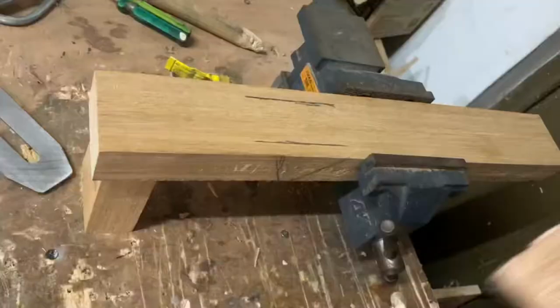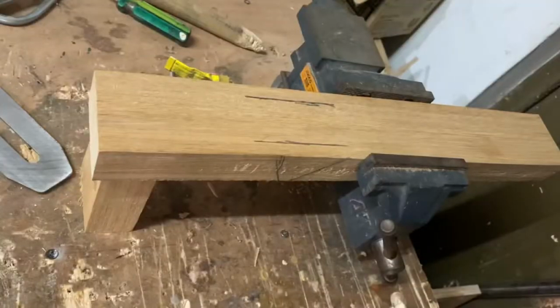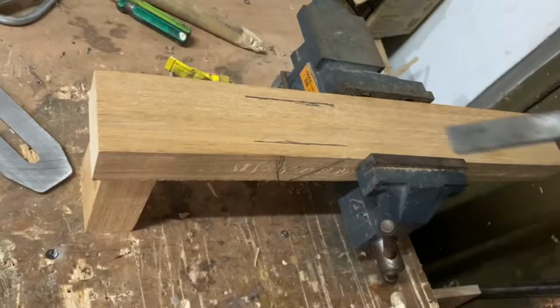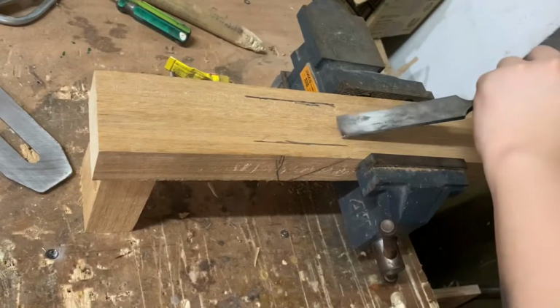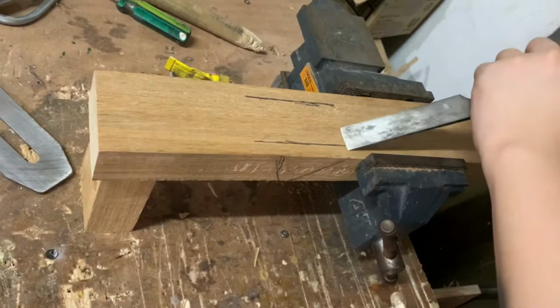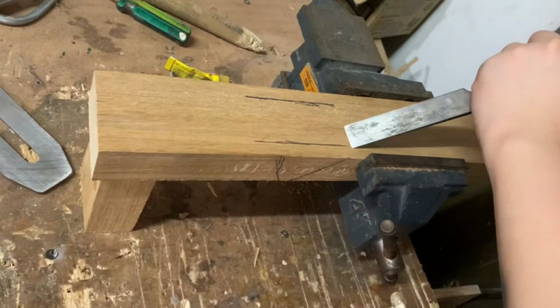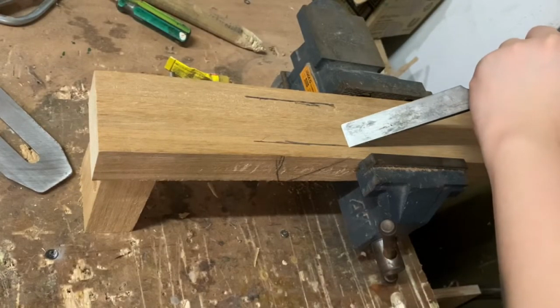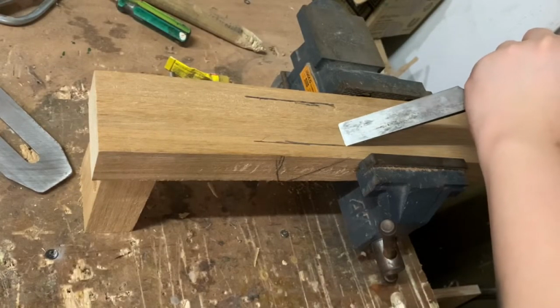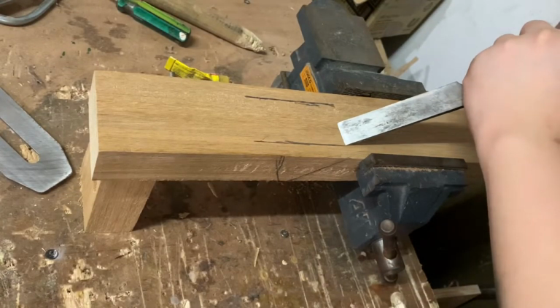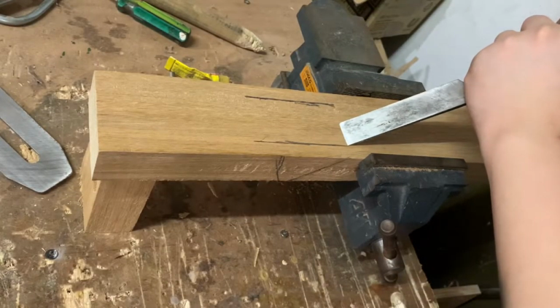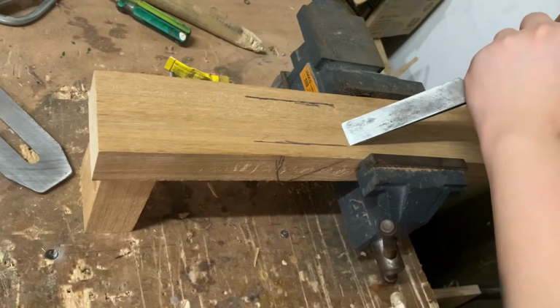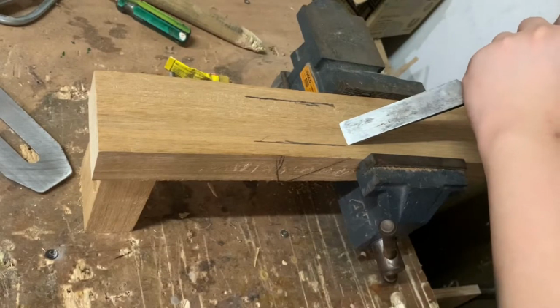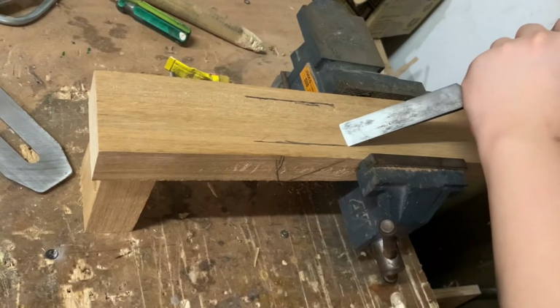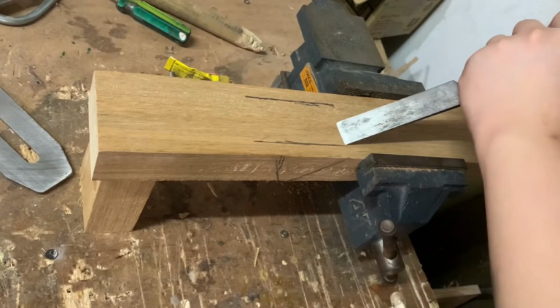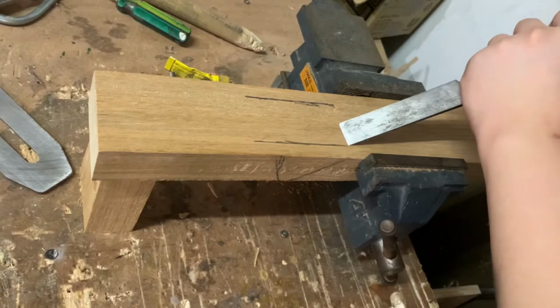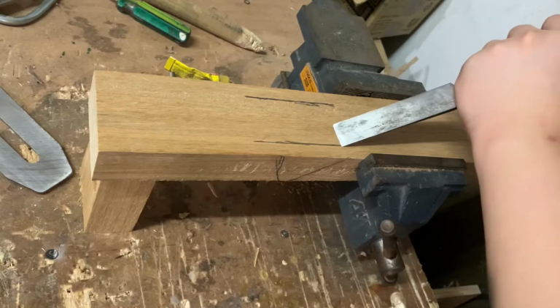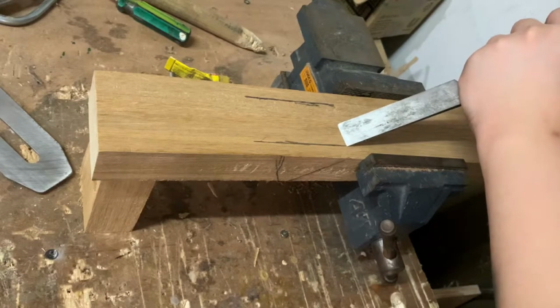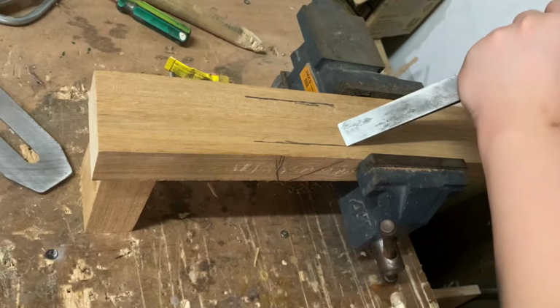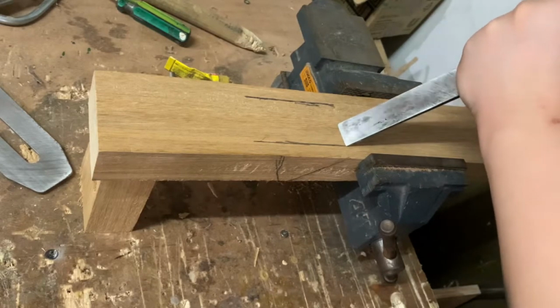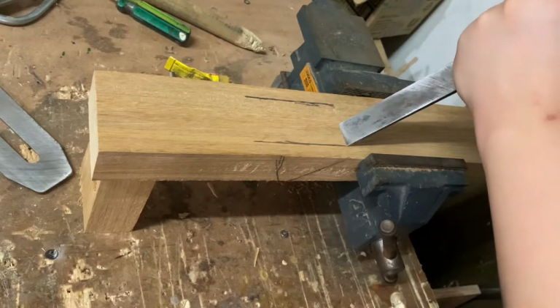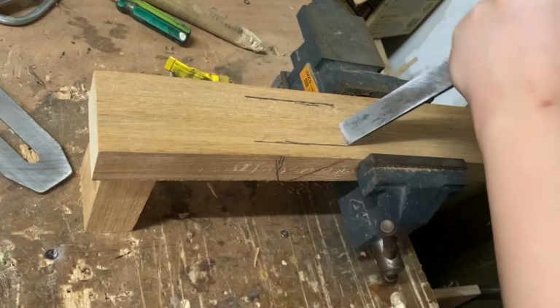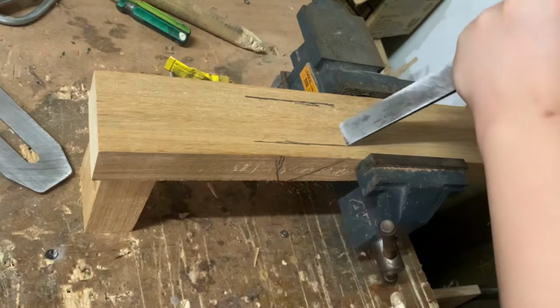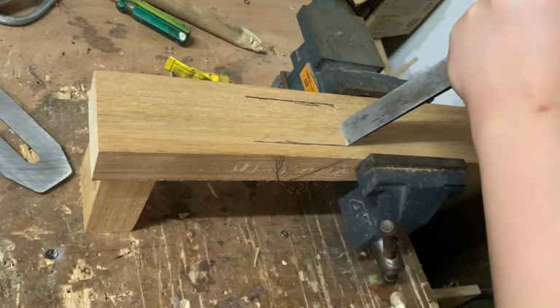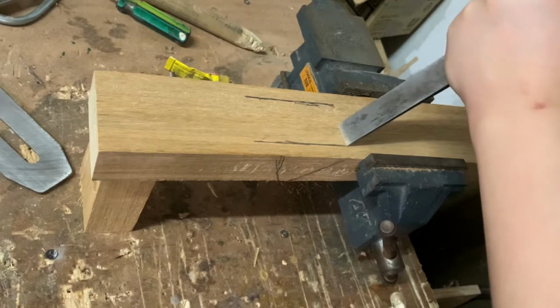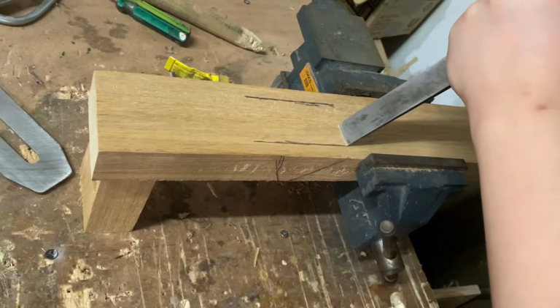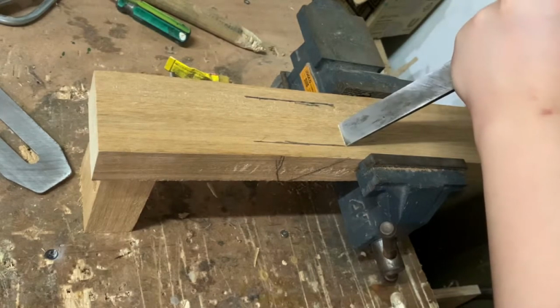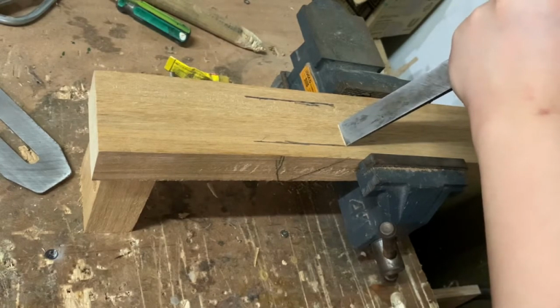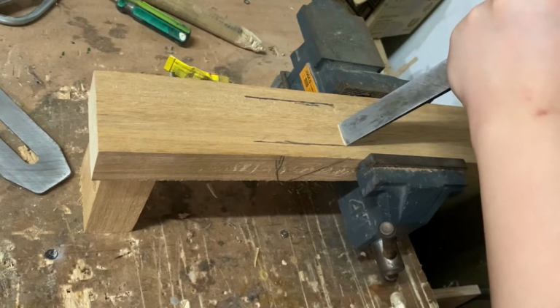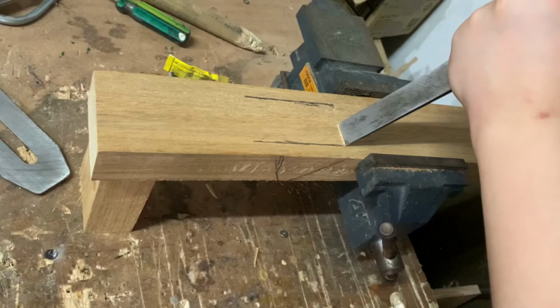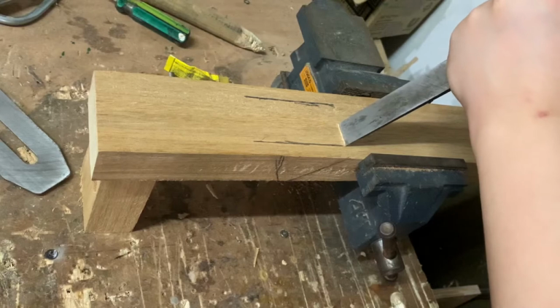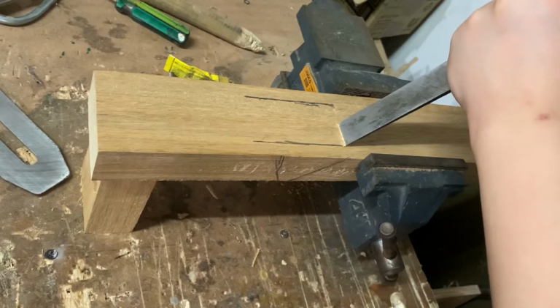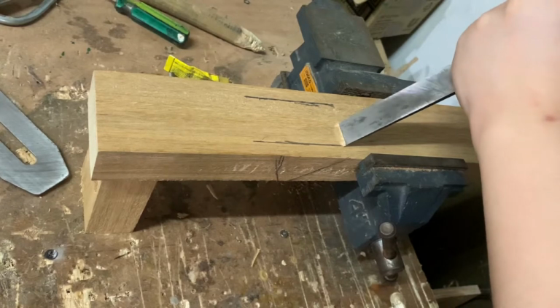First, I draw my lines. The lines at the top are just 1/4 inch smaller than the actual plane blade, and the ones at the side are angle guides so I know if I'm chiseling correctly.